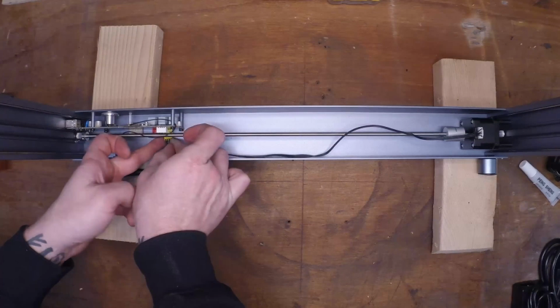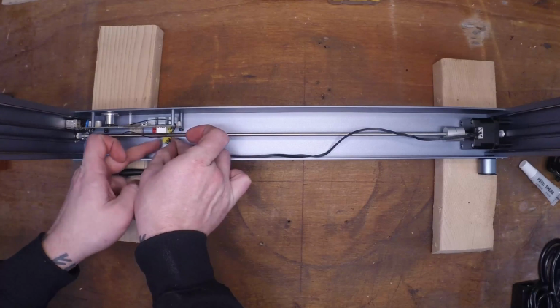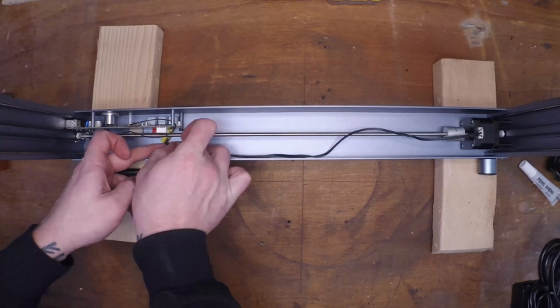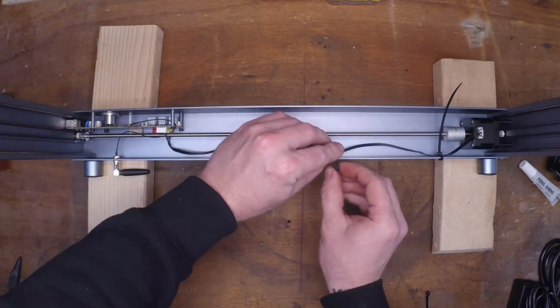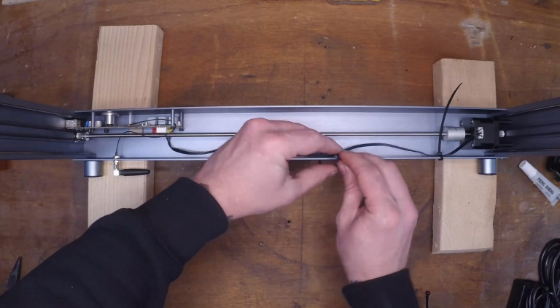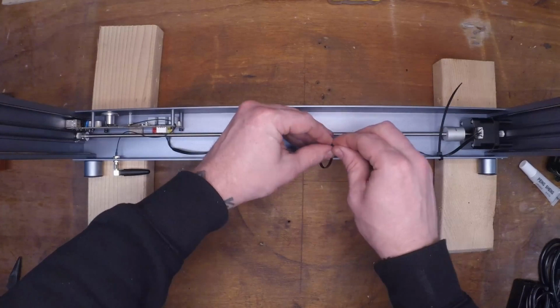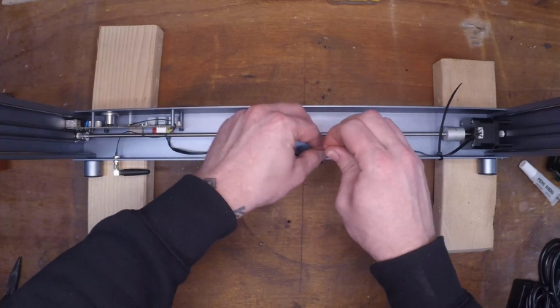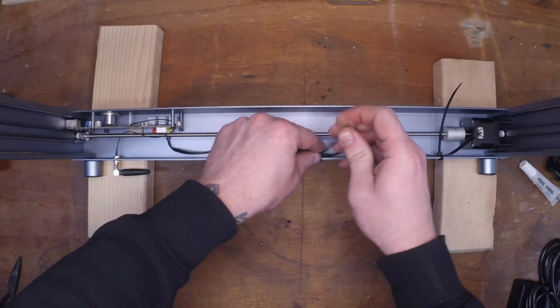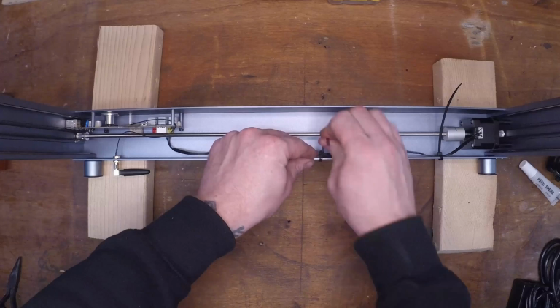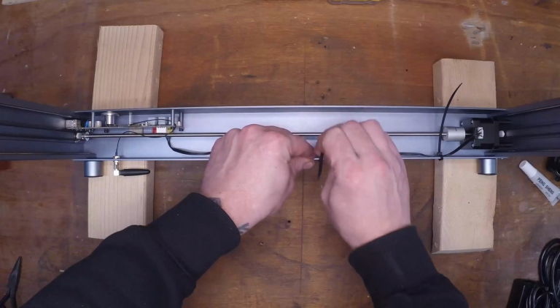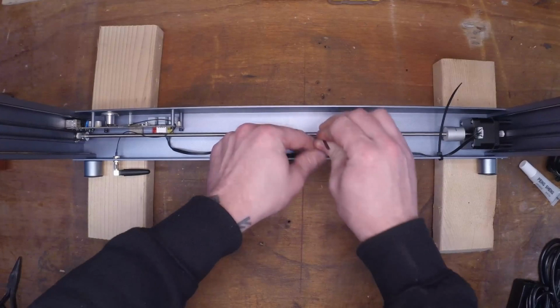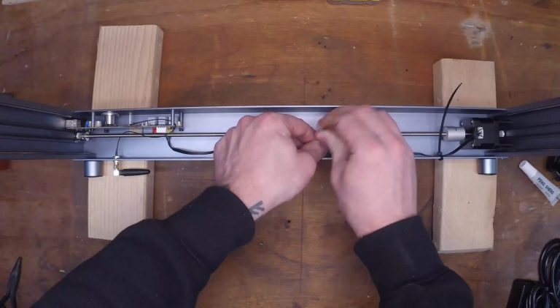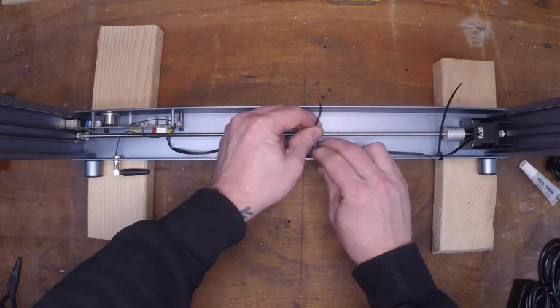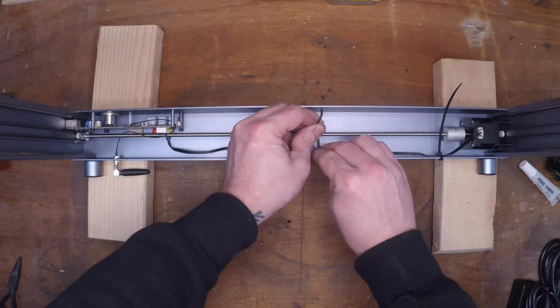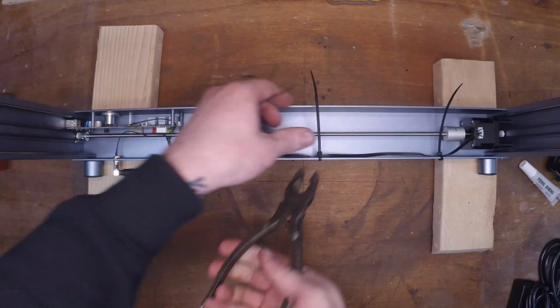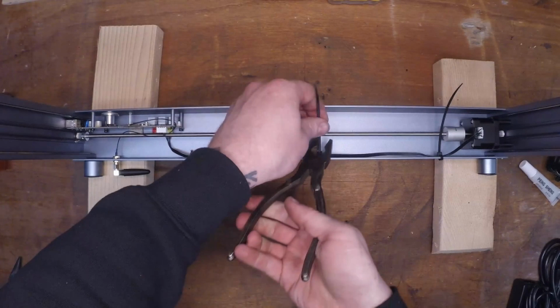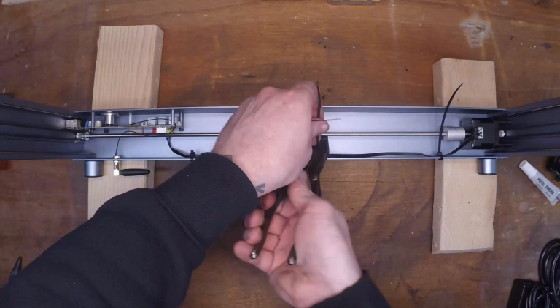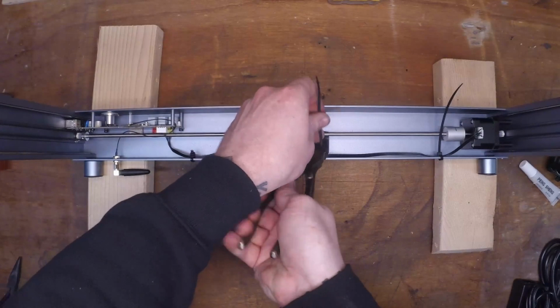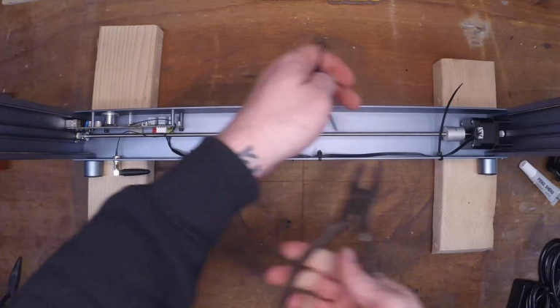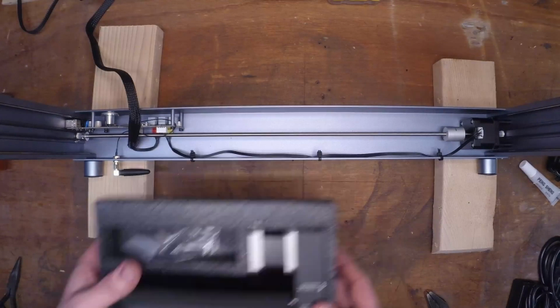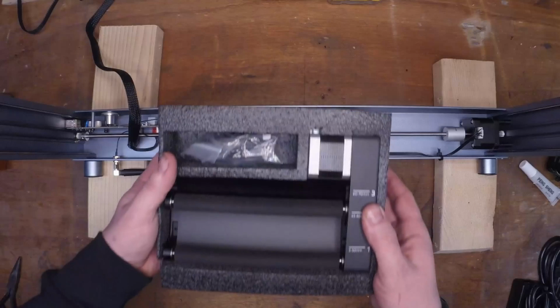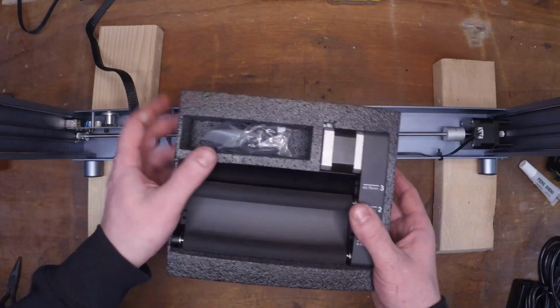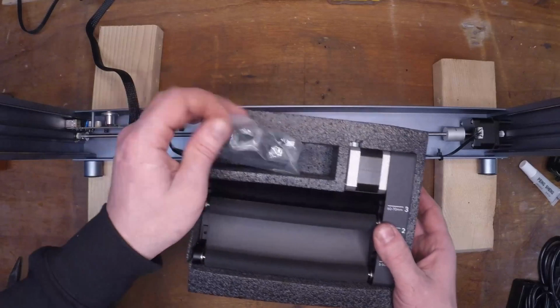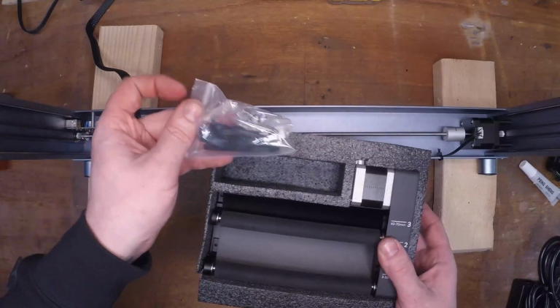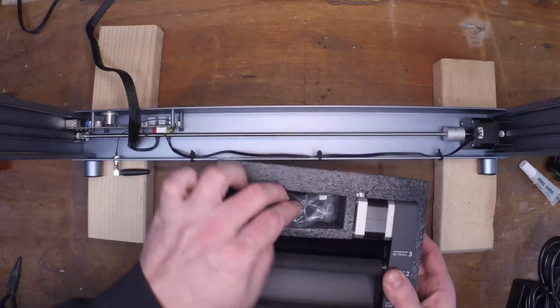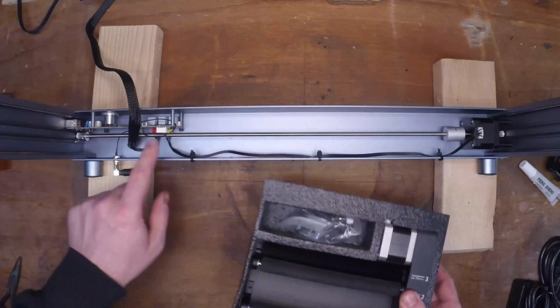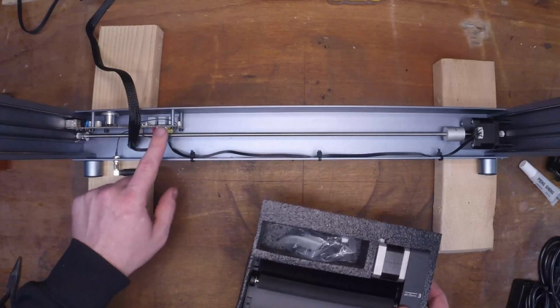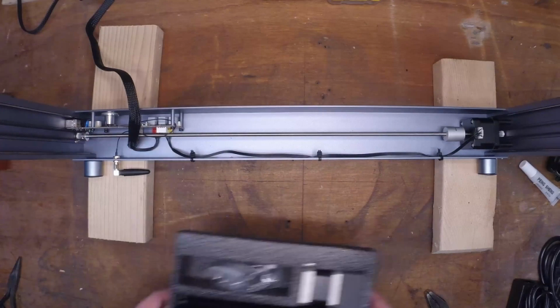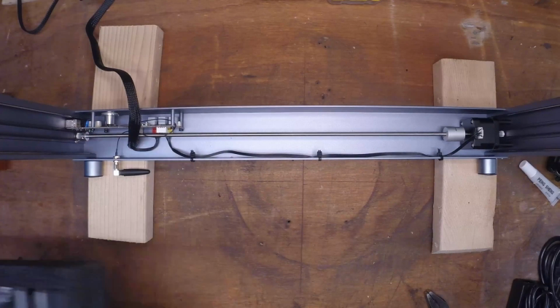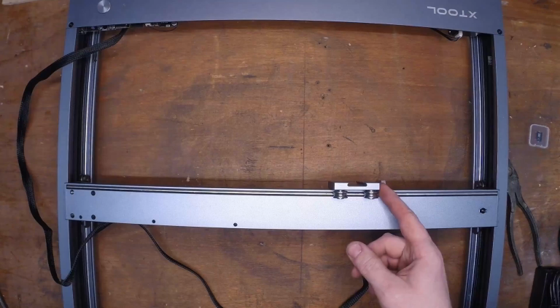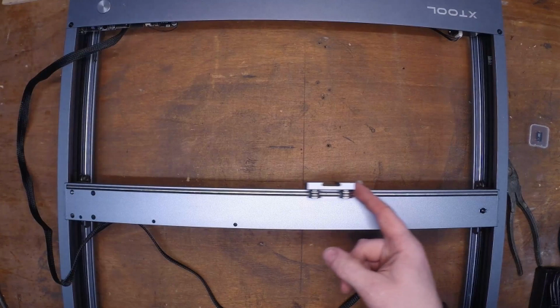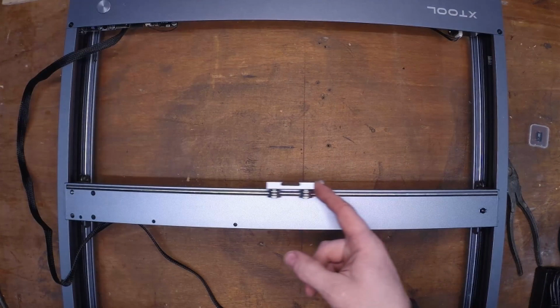All the plugs are color coded, so it's very easy to set up, and they include zip ties so you can keep the wires away from the multitude of little drive shafts and moving parts inside the frame. One plug is left empty — it connects to the rotary attachment right here and you can plug that in at any time.